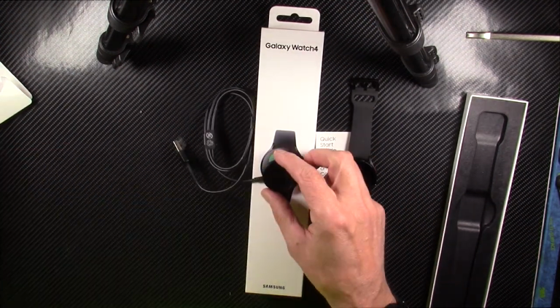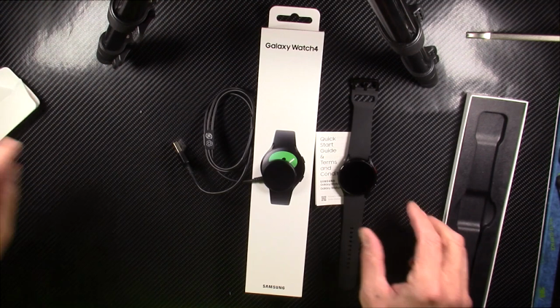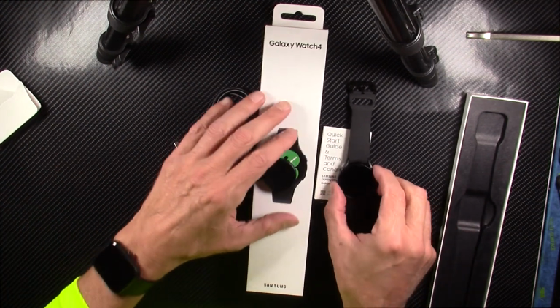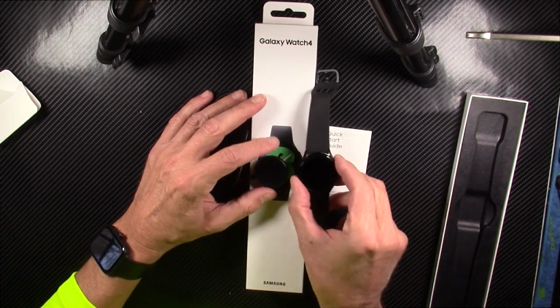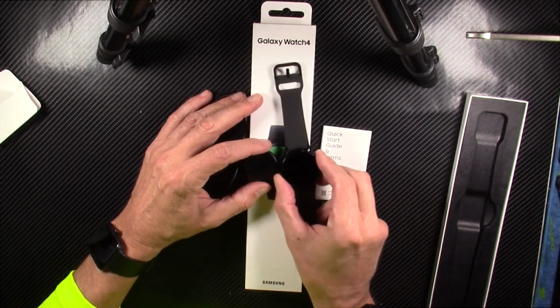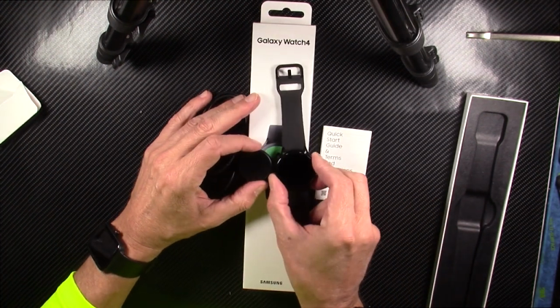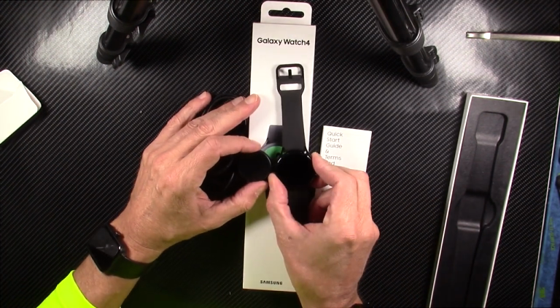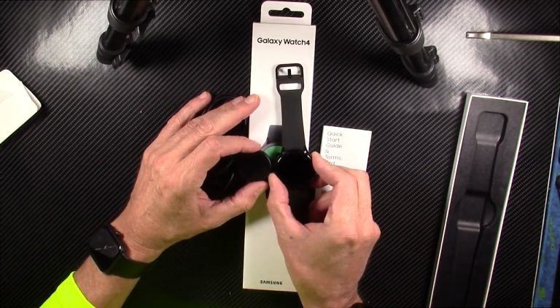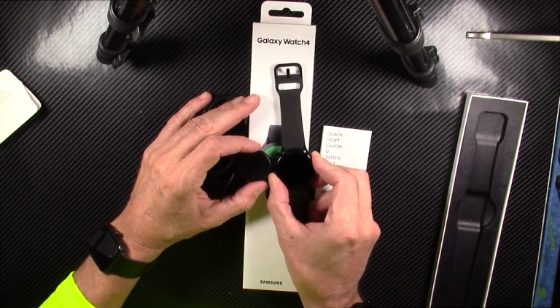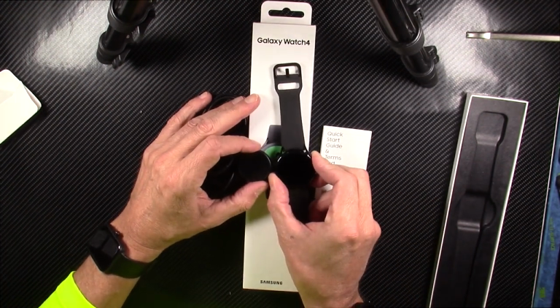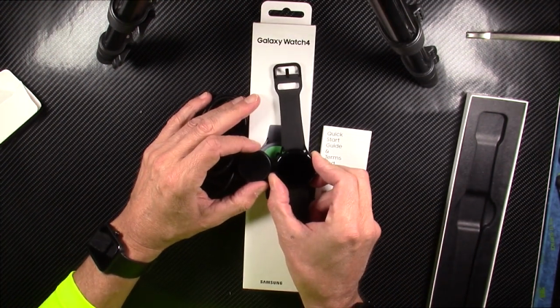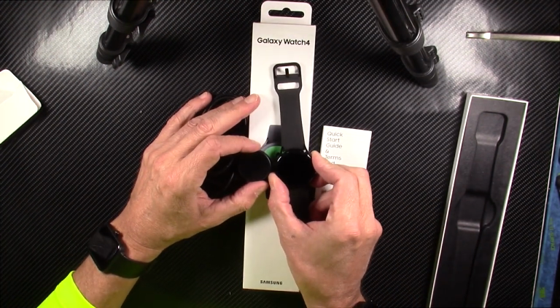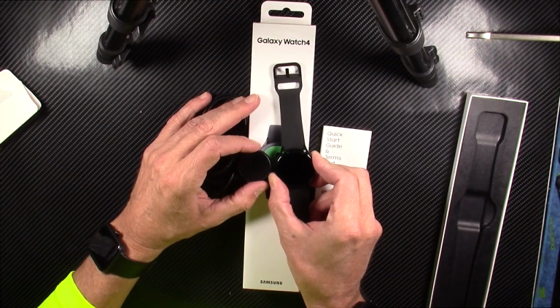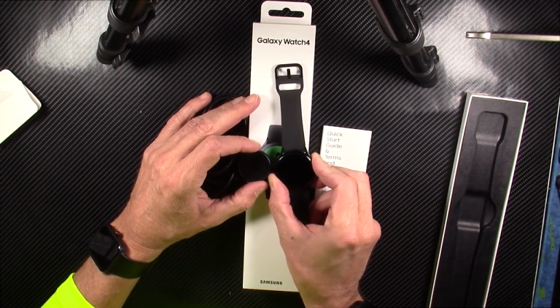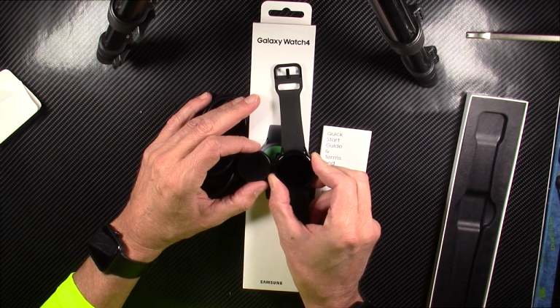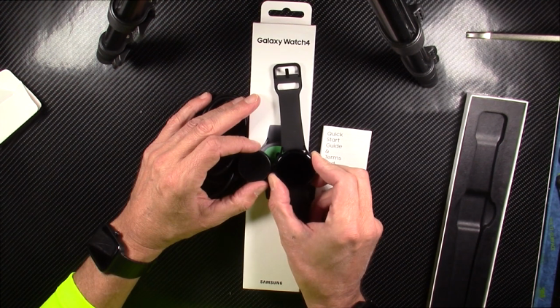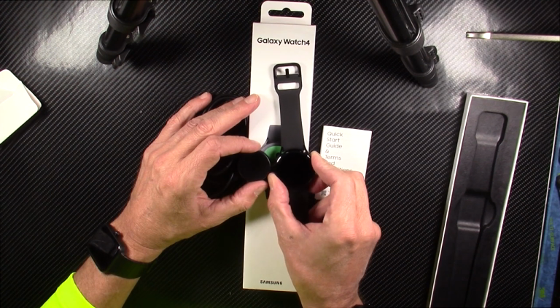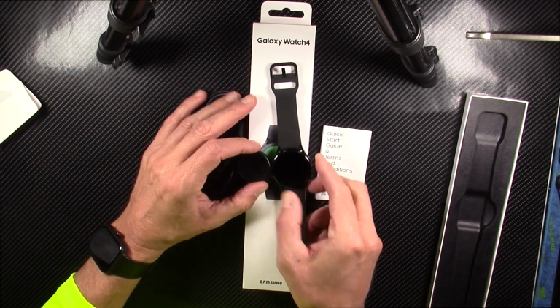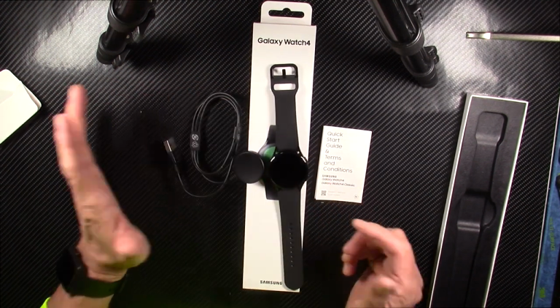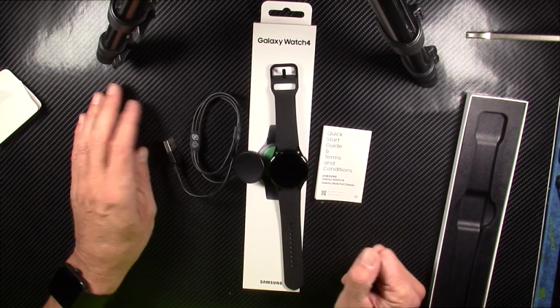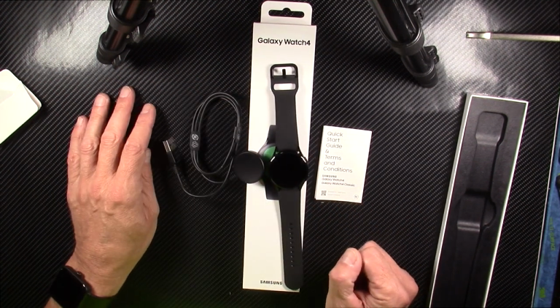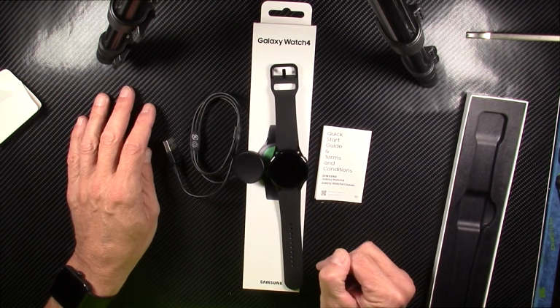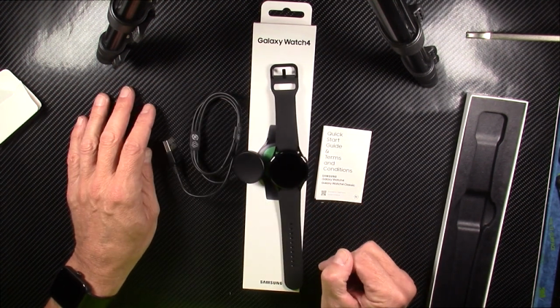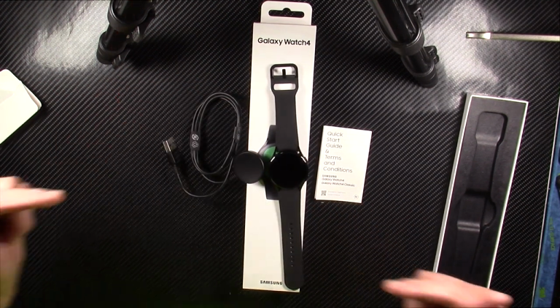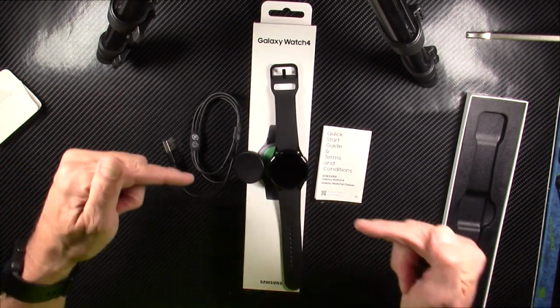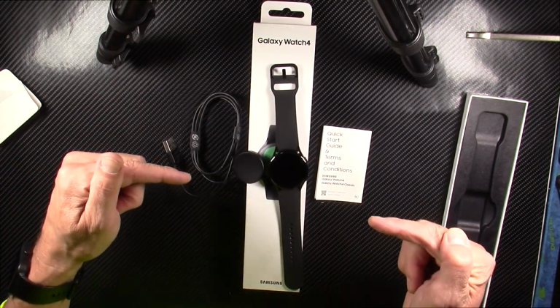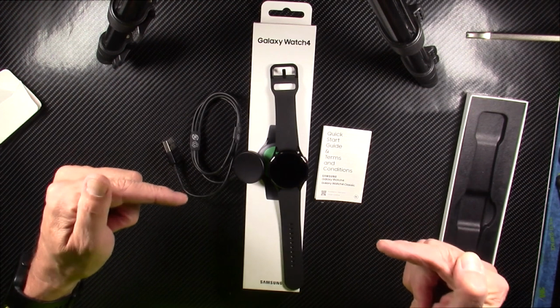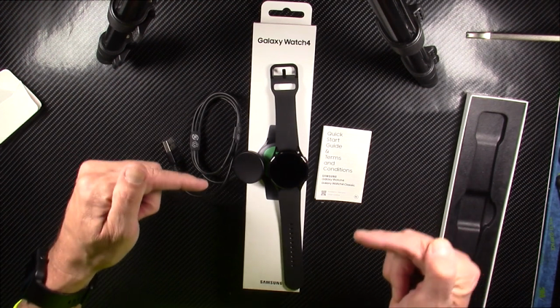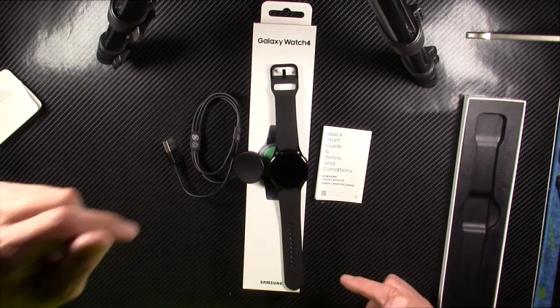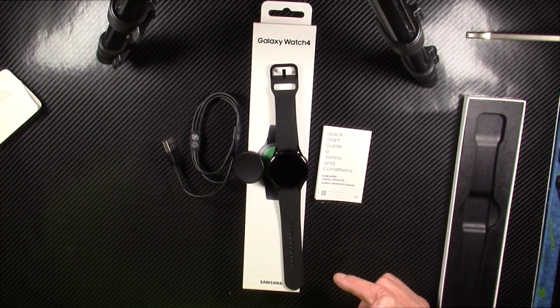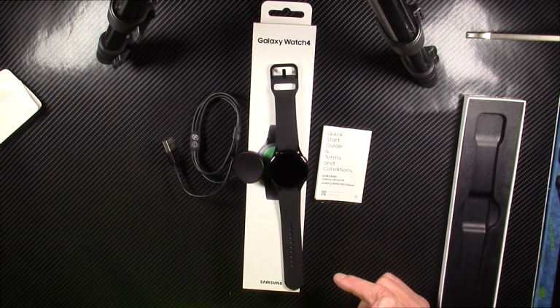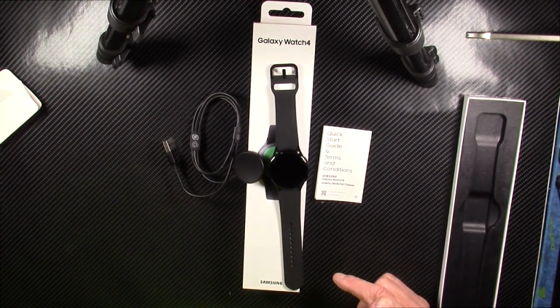I'm going to charge this thing up, come back with my full fair and honest review. I'm pressing the button here — there's no juice out of the box, so through the magic of editing, you will see my final thoughts and opinions on this watch.